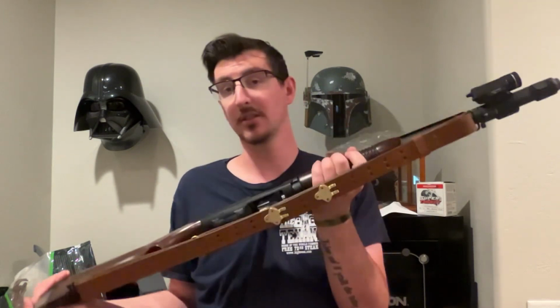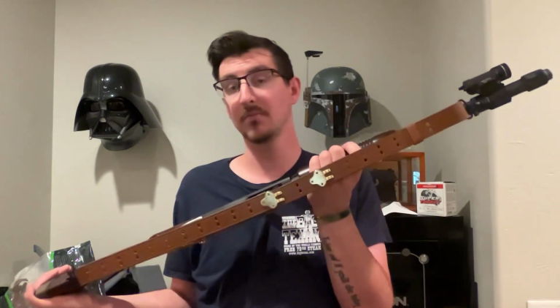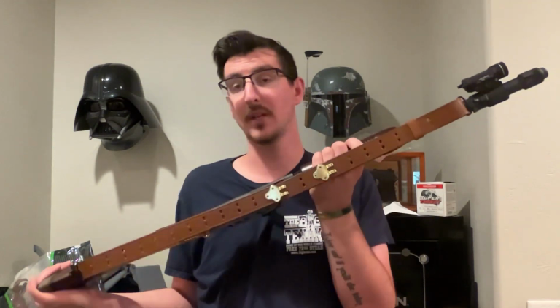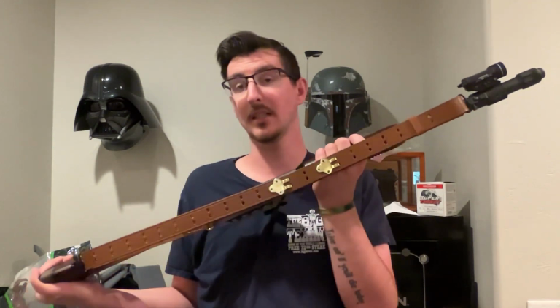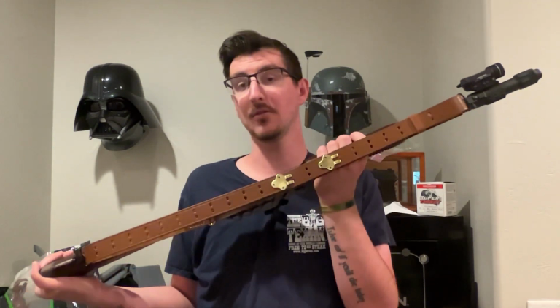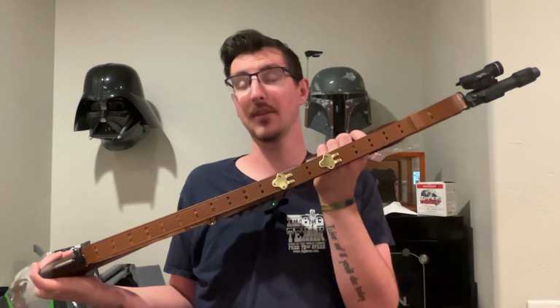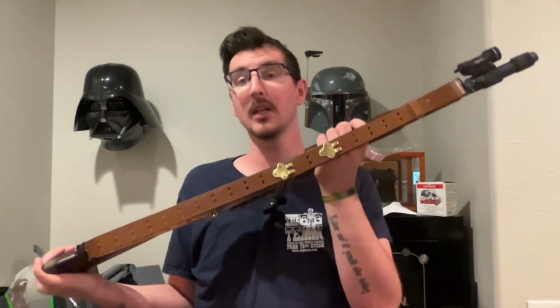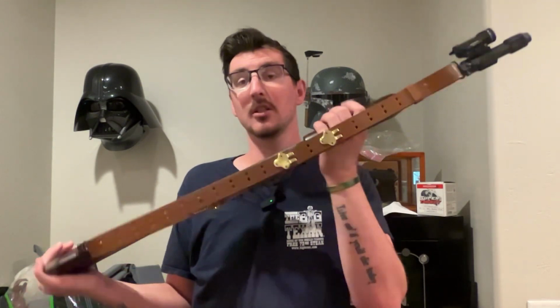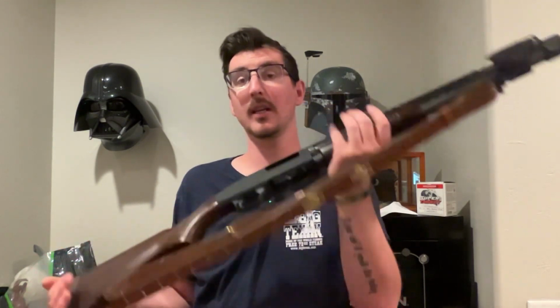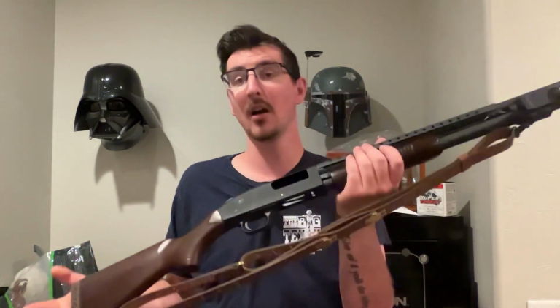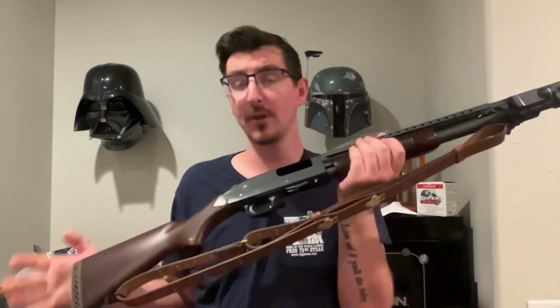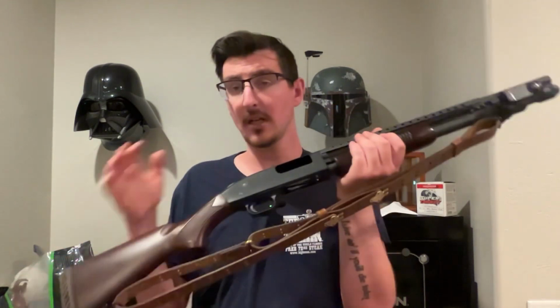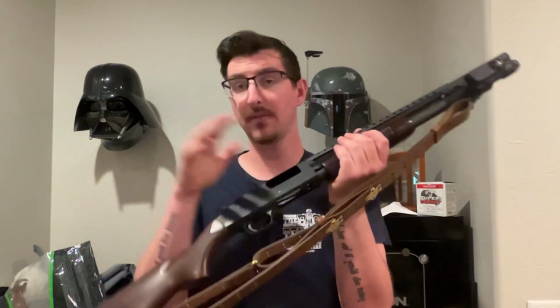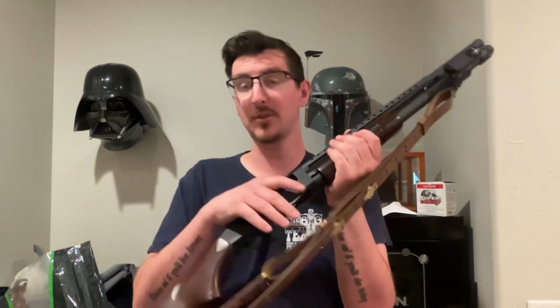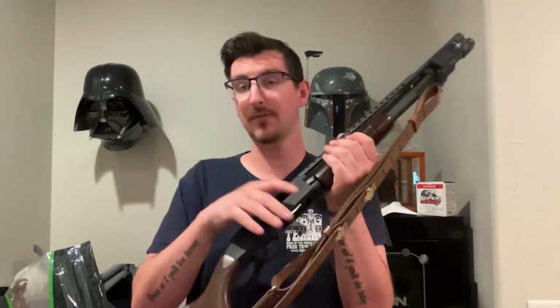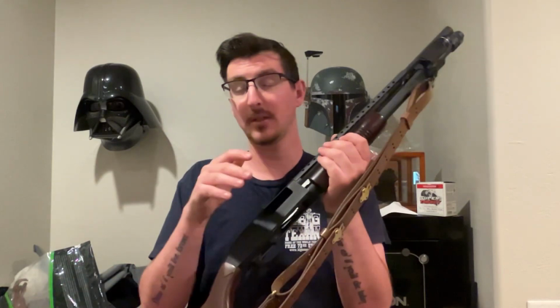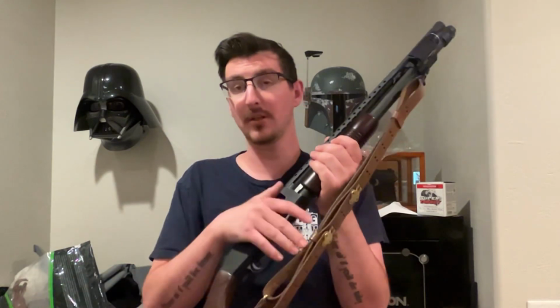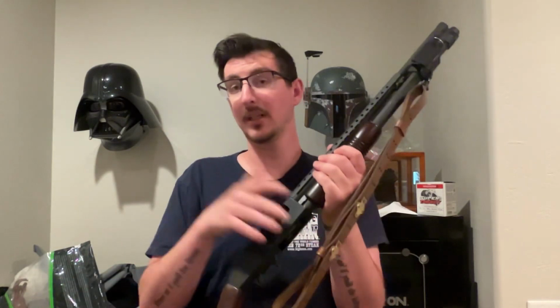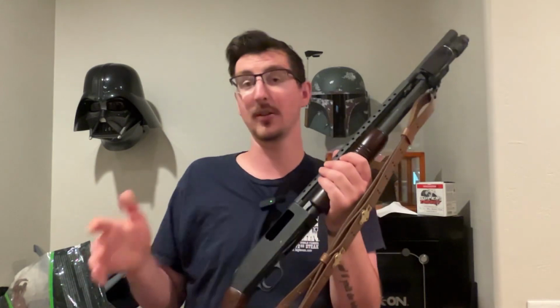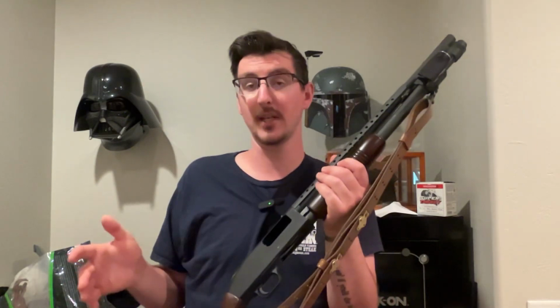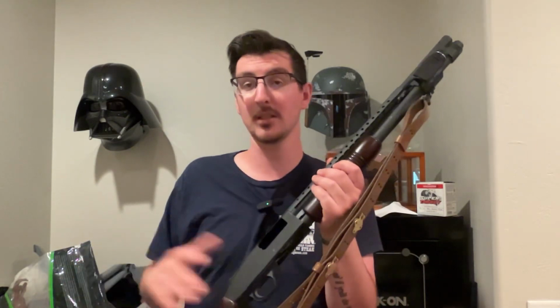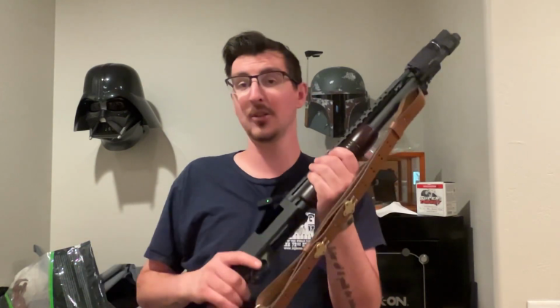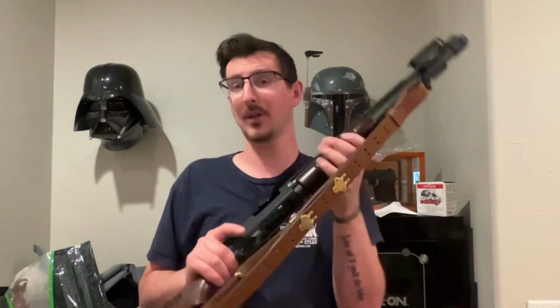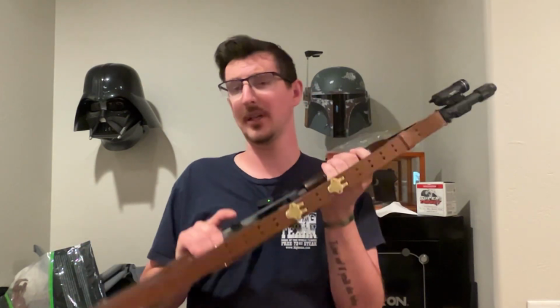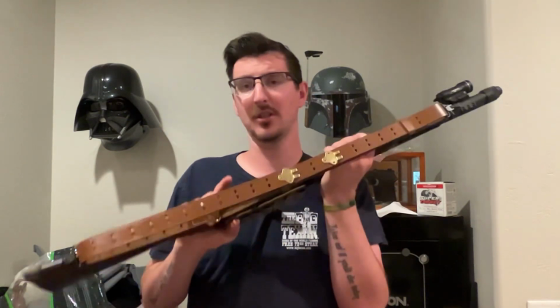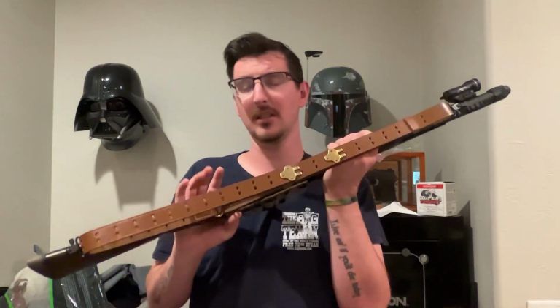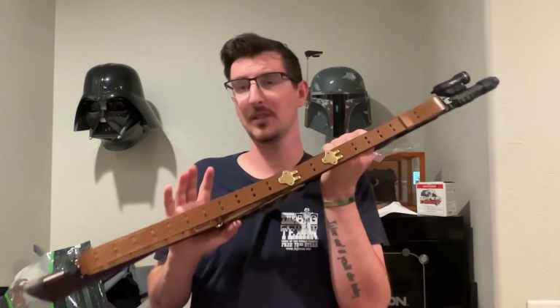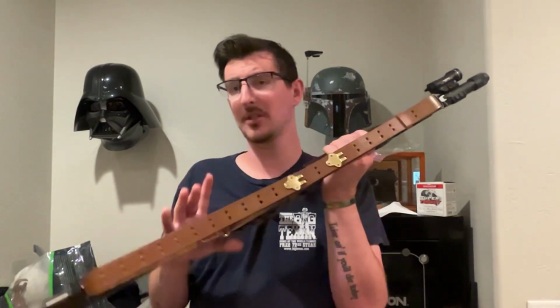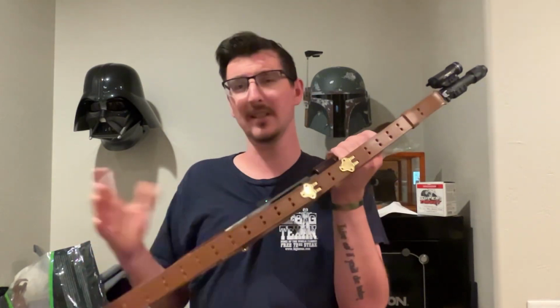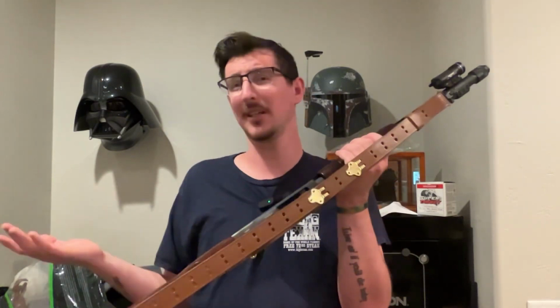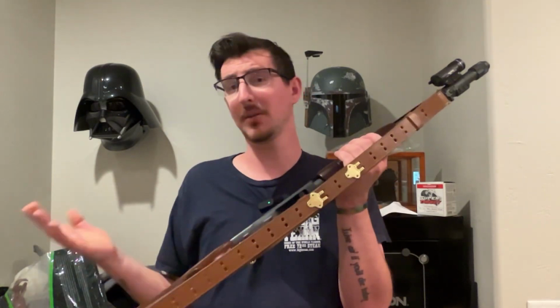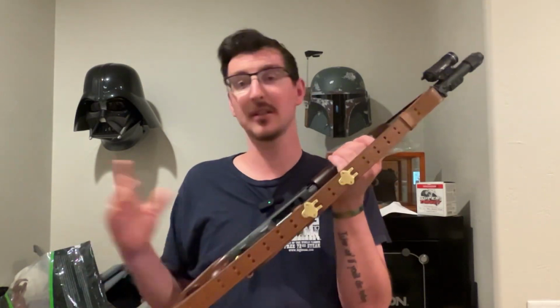Hence the 1907 sling, which I got off Amazon for anybody wondering — everybody always asks. Just a reproduction 1907 sling, about 20 bucks.